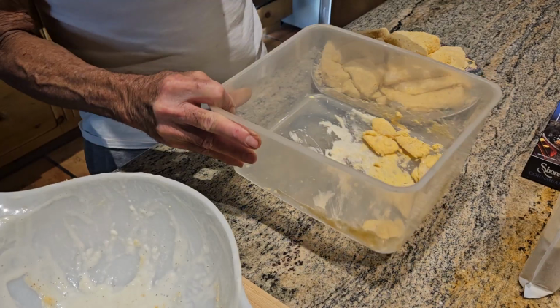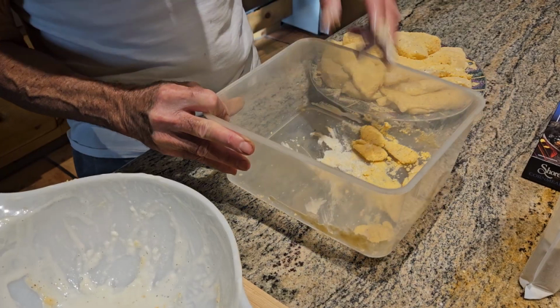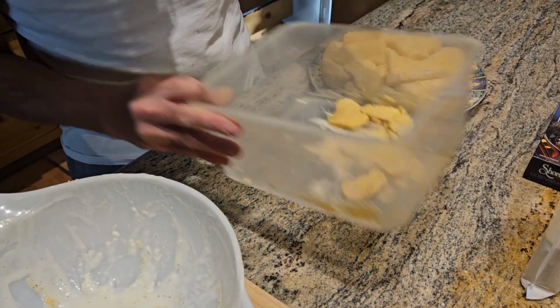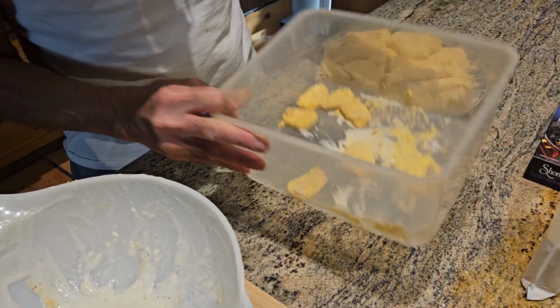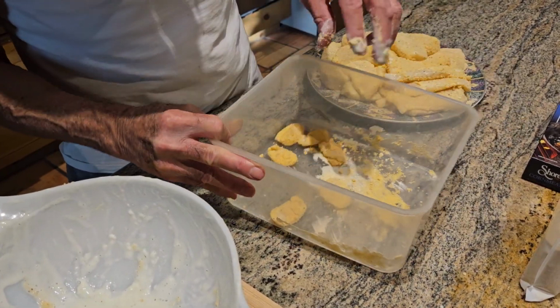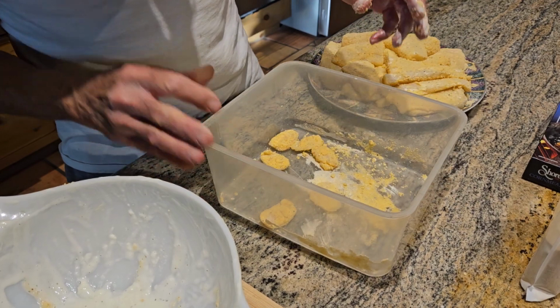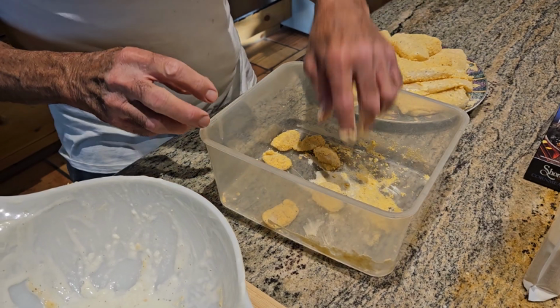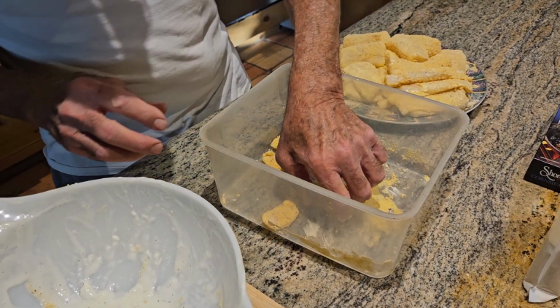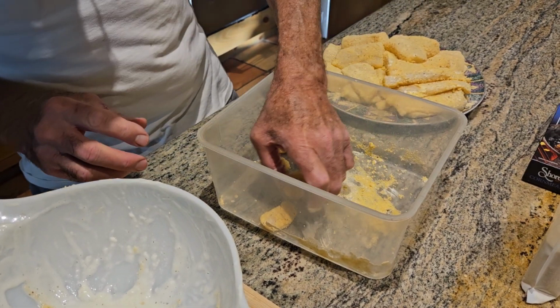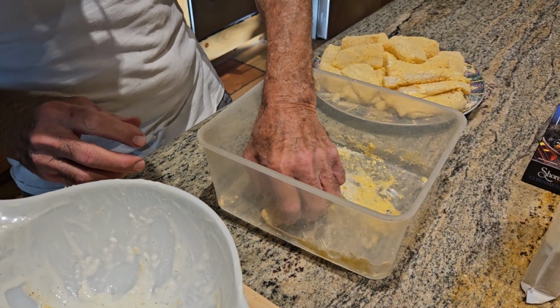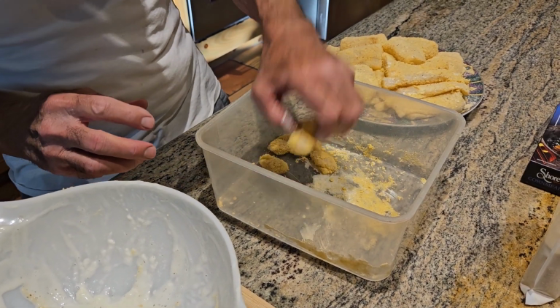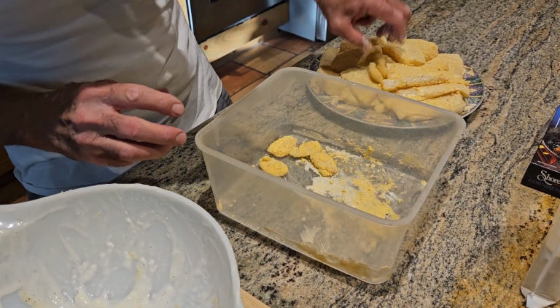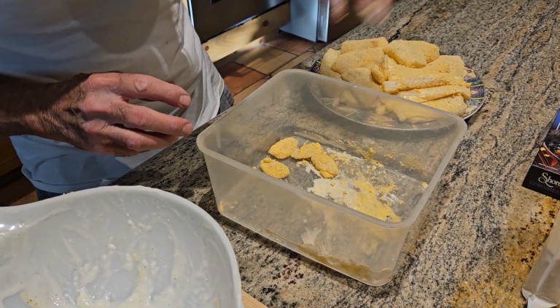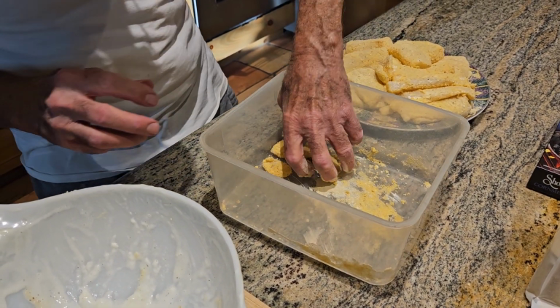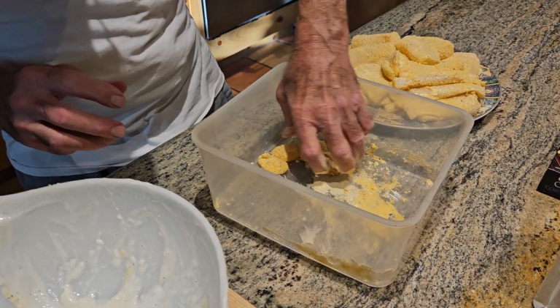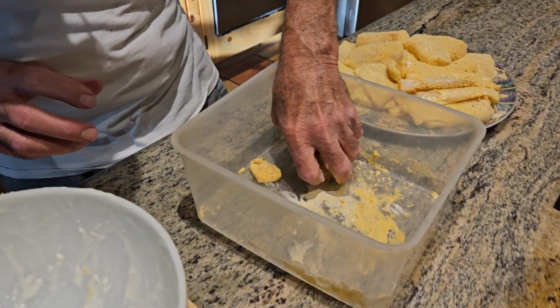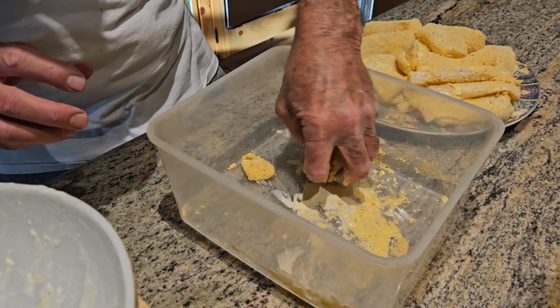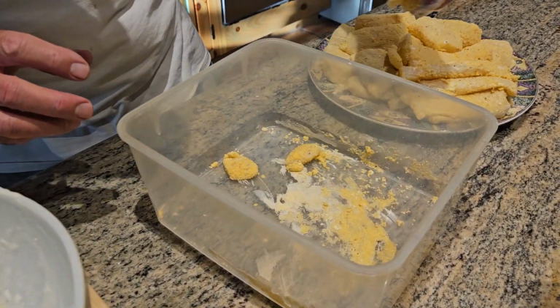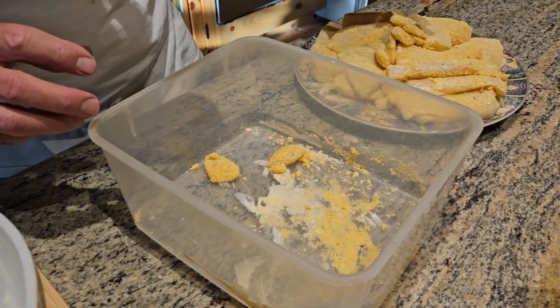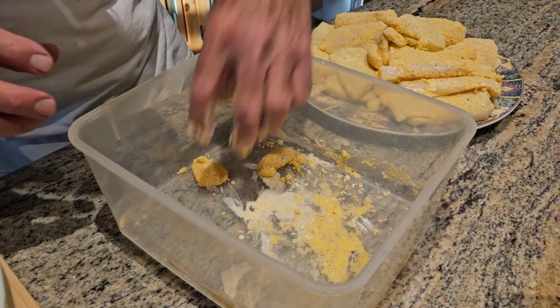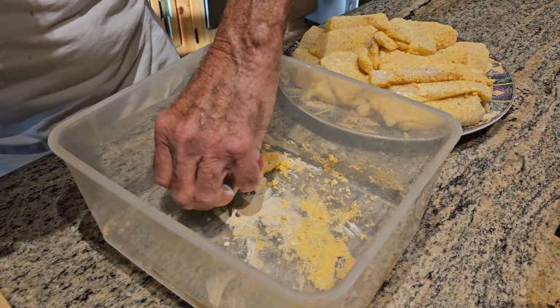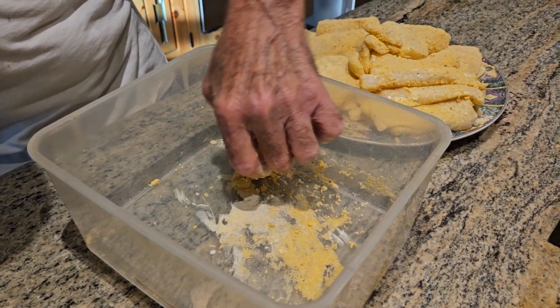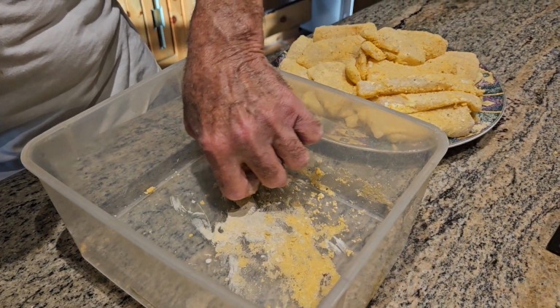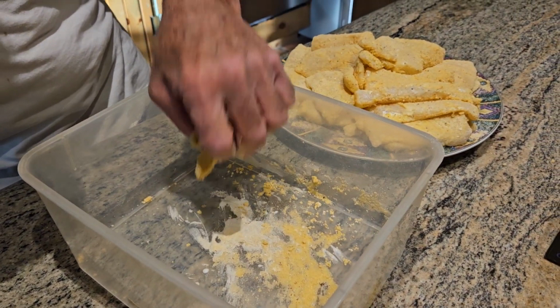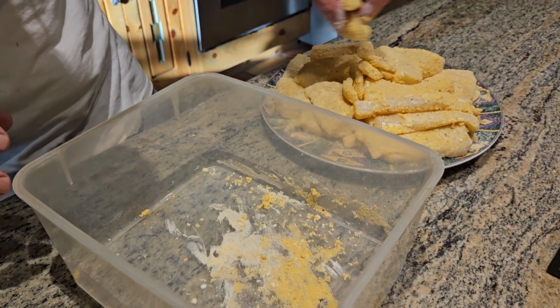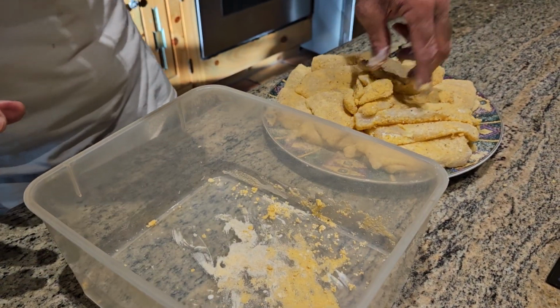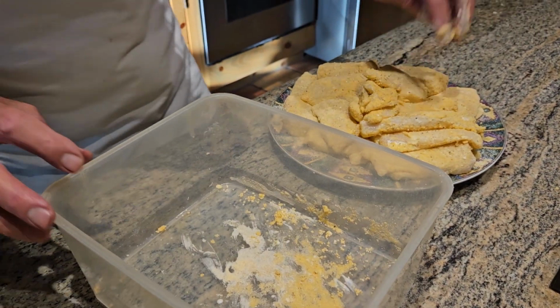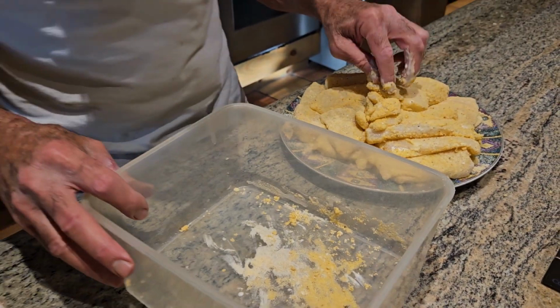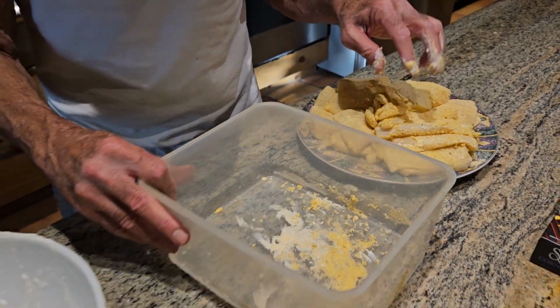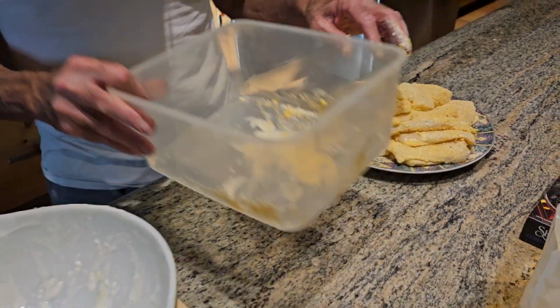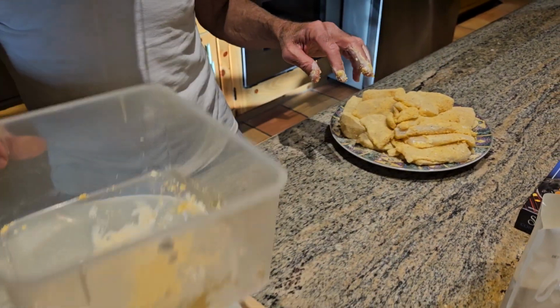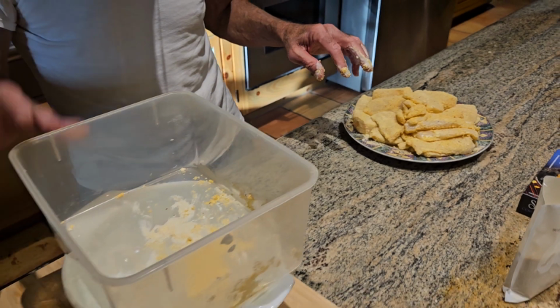These are the walleye cheeks. A lot of people just throw them away, but they're pretty good to eat — they're actually one of the best parts of the walleye. Tasty little morsels.